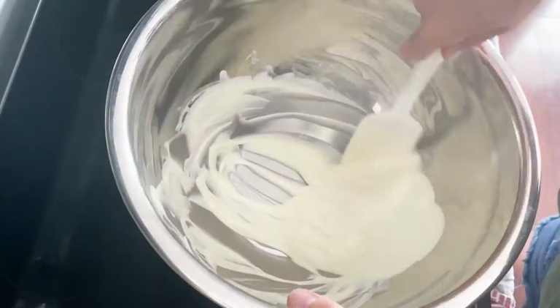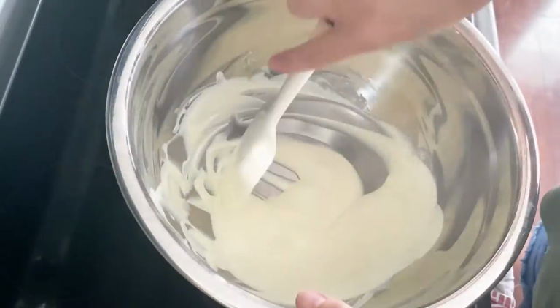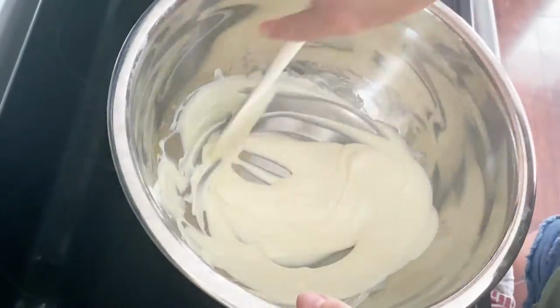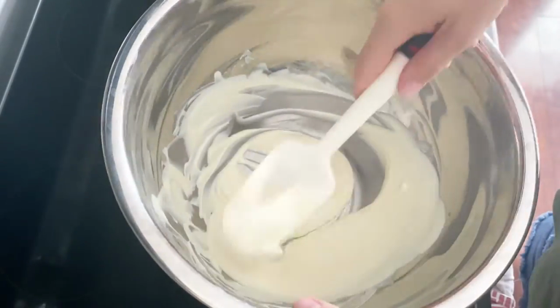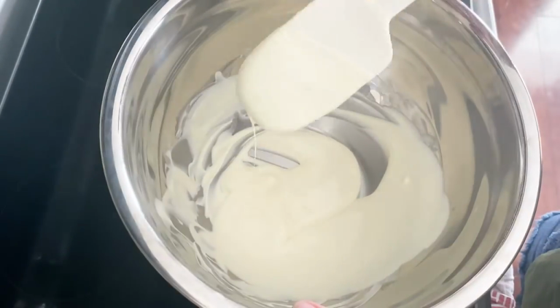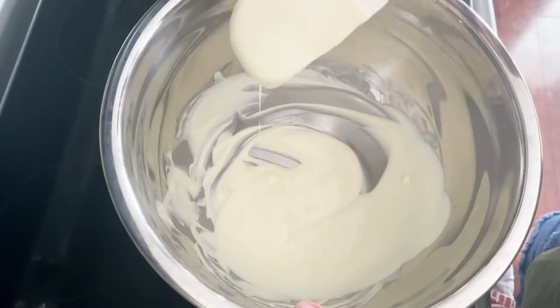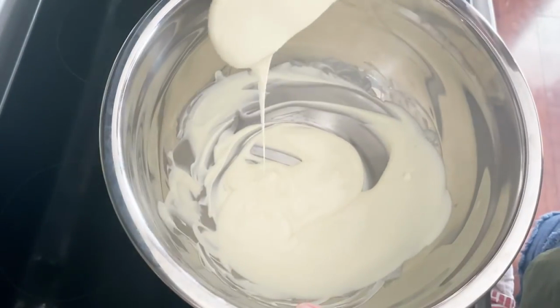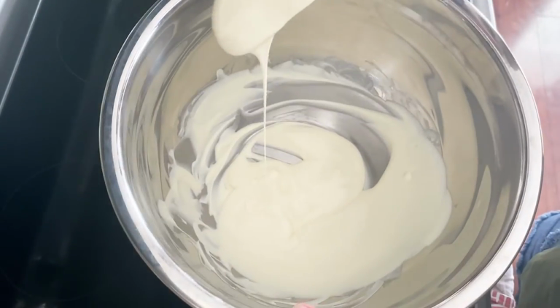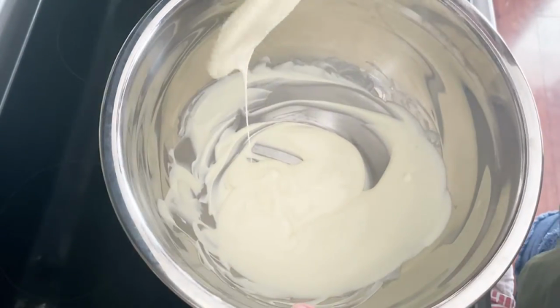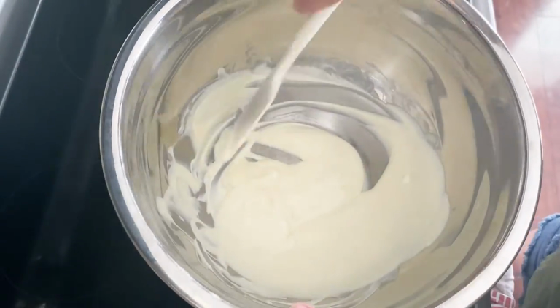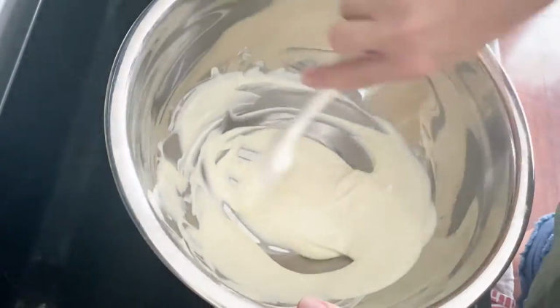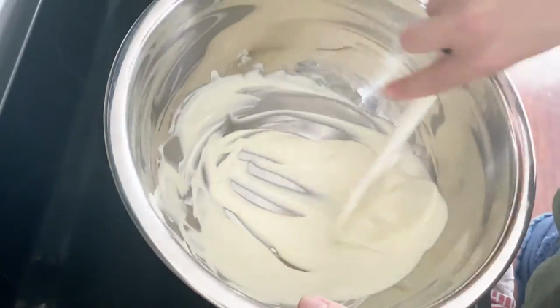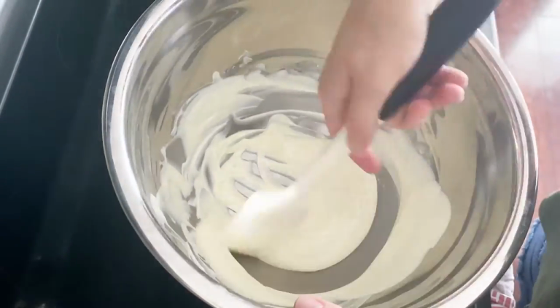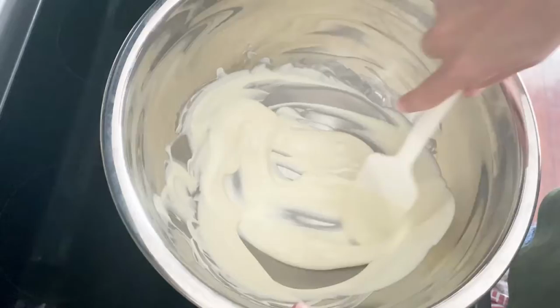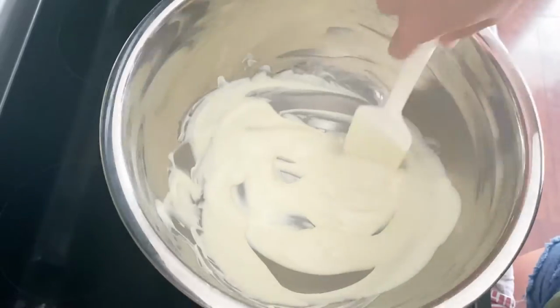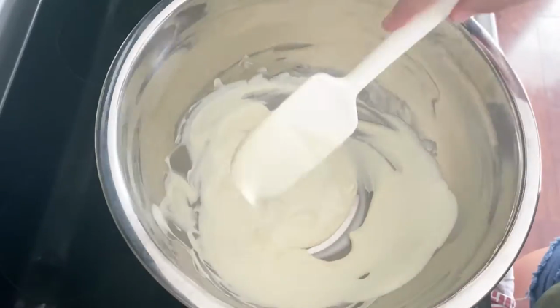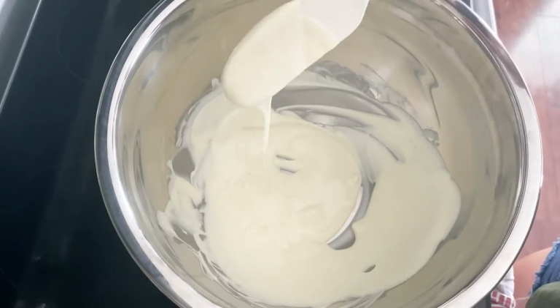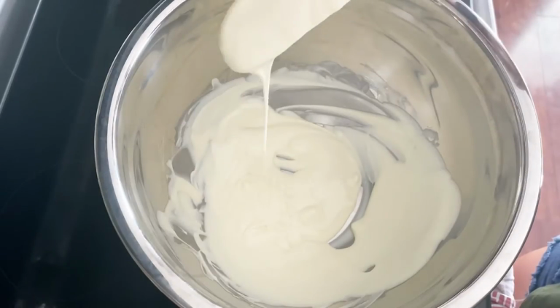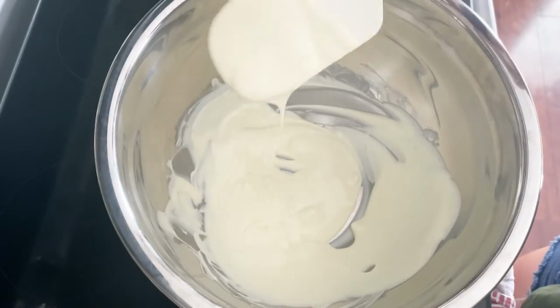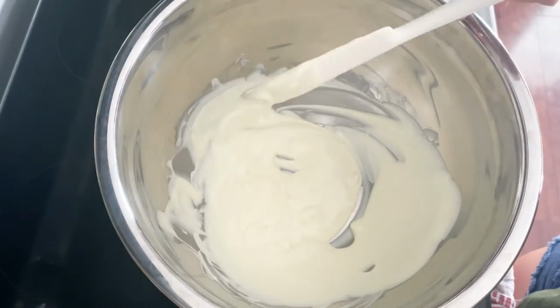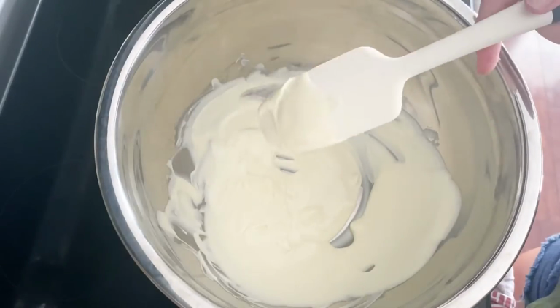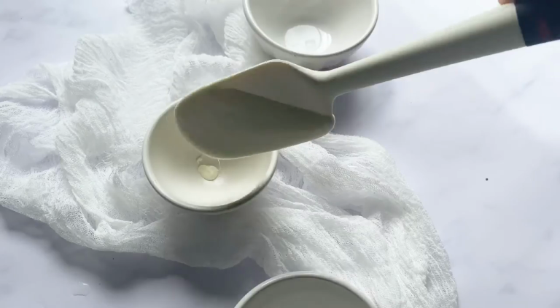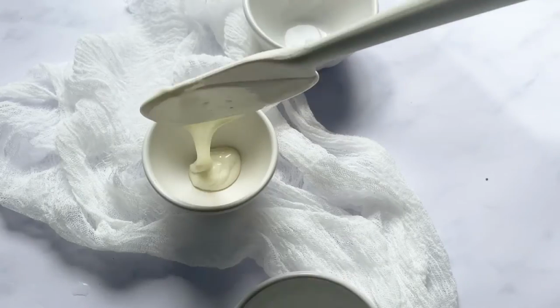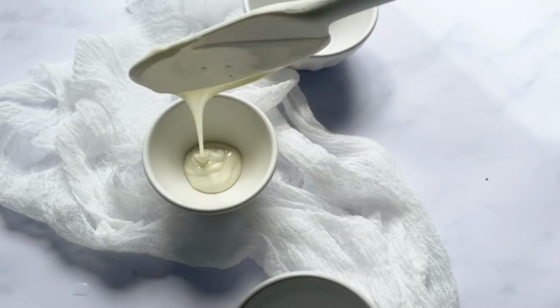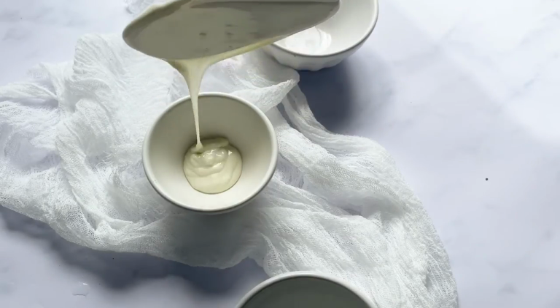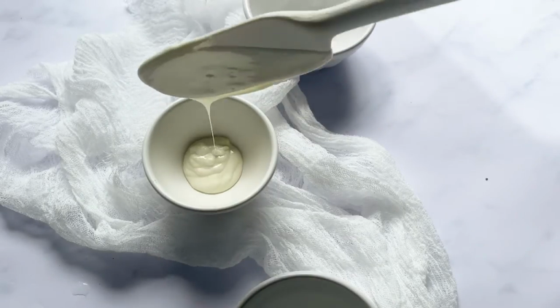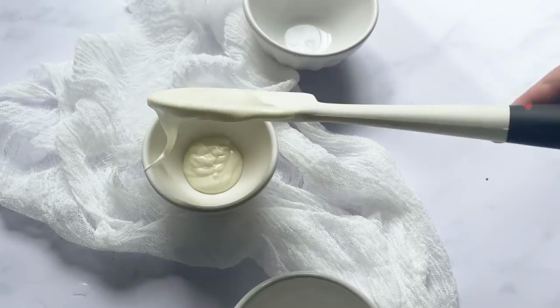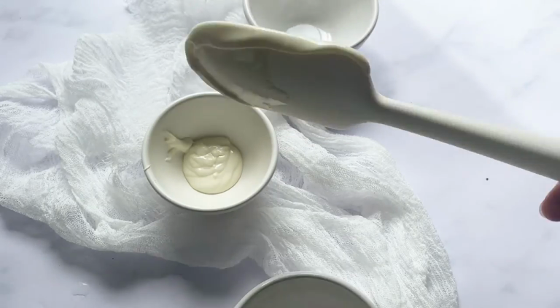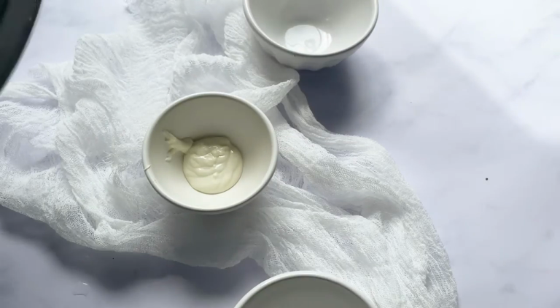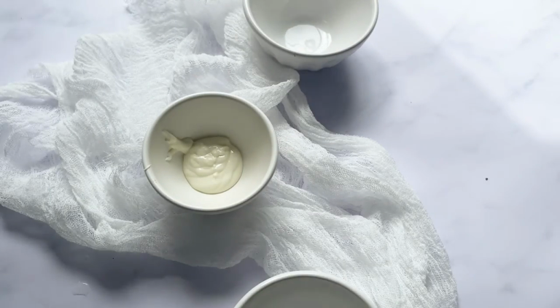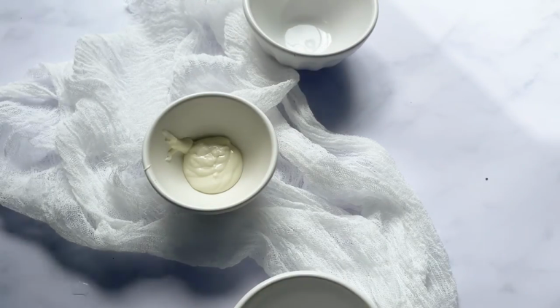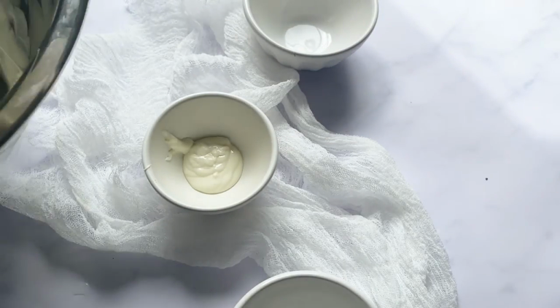Once your chocolate is melted, pour it into your desired bowls and use it for any of your desserts — brownies, chocolate, rice crispy treats. Enjoy!